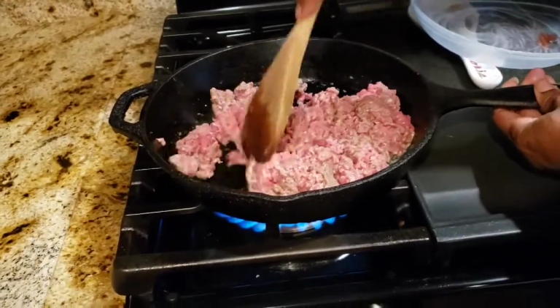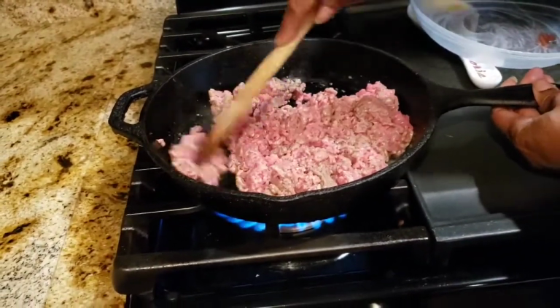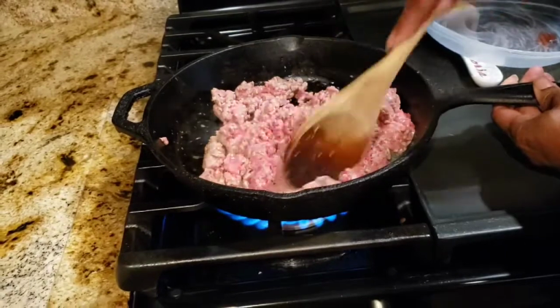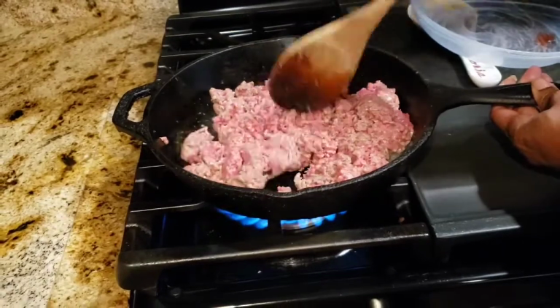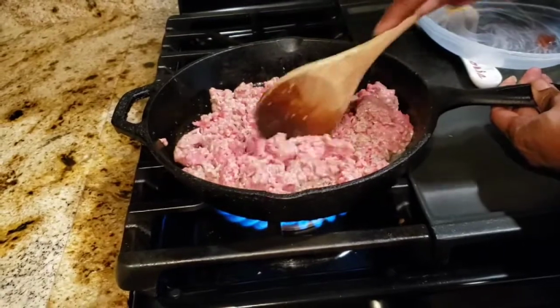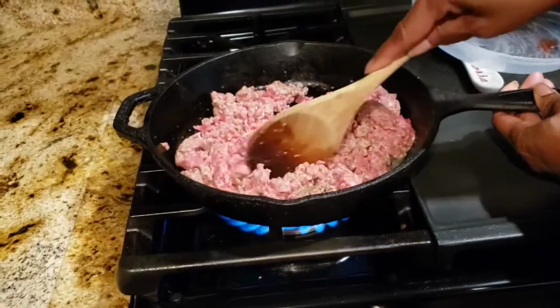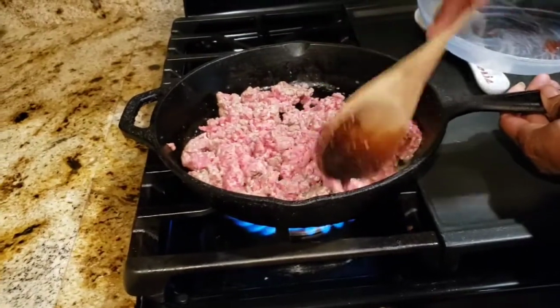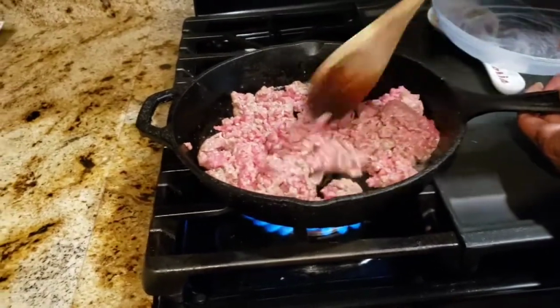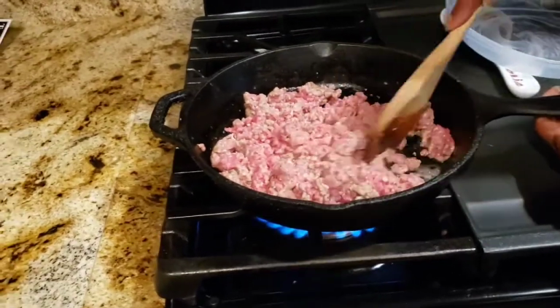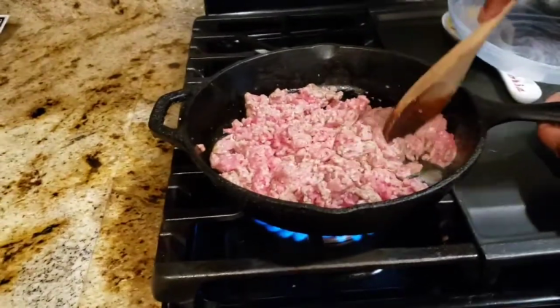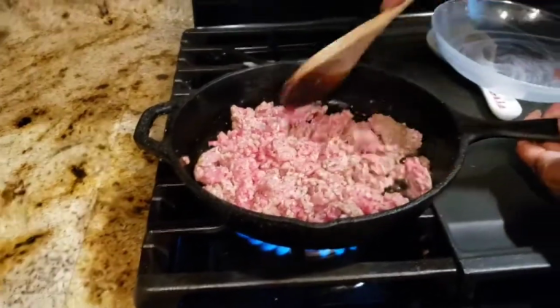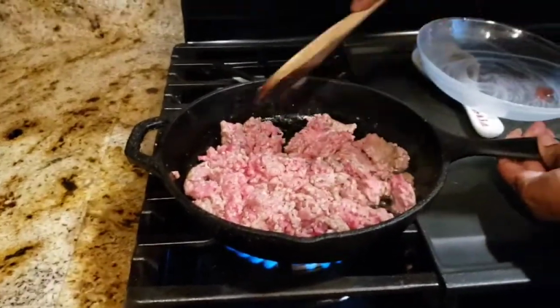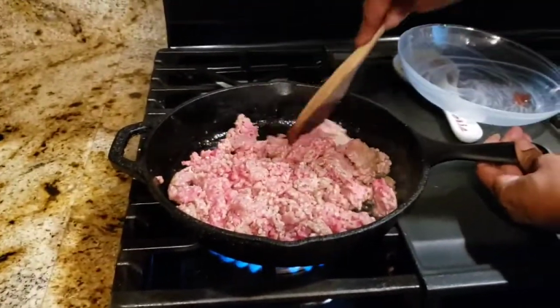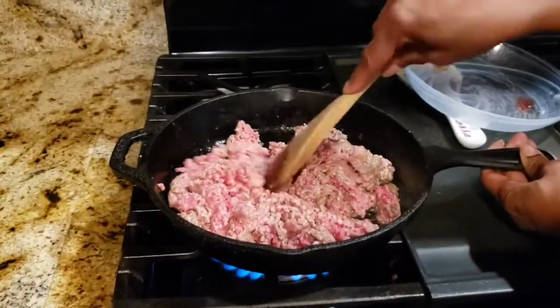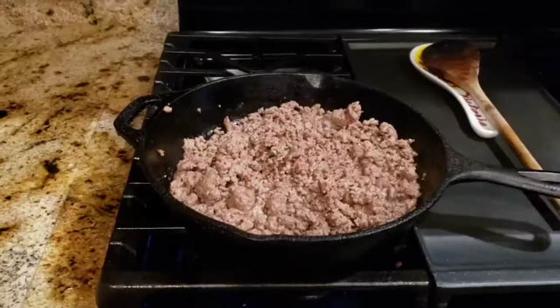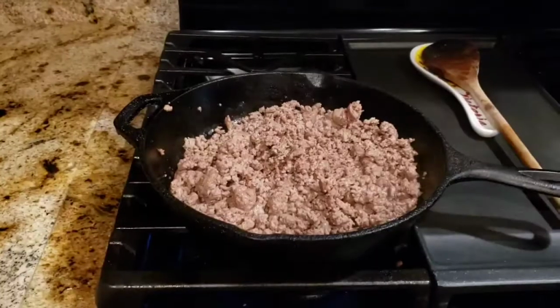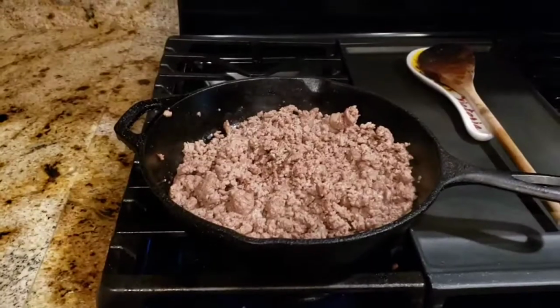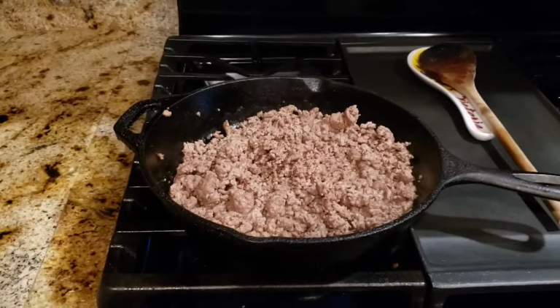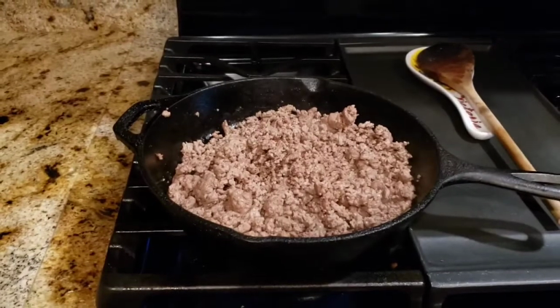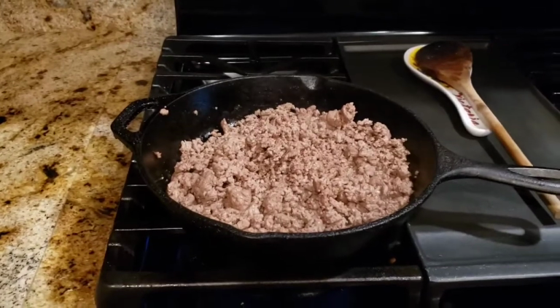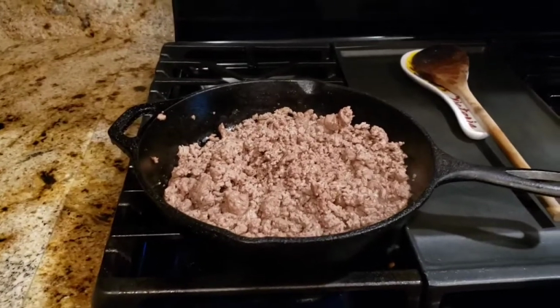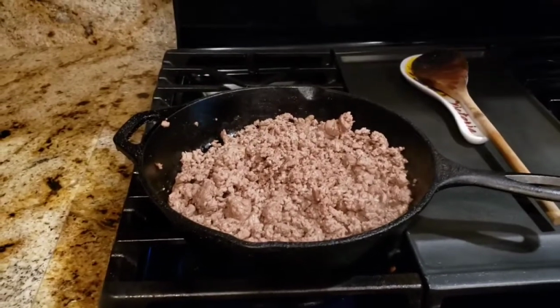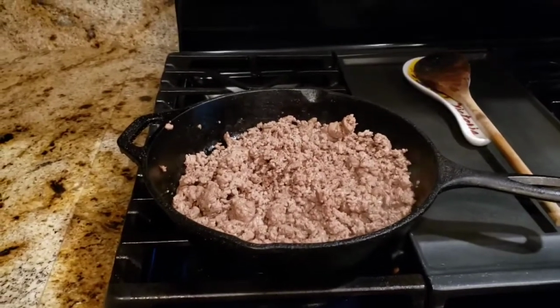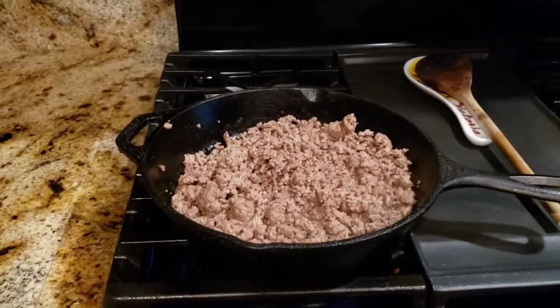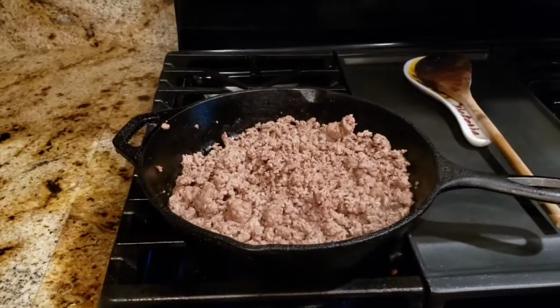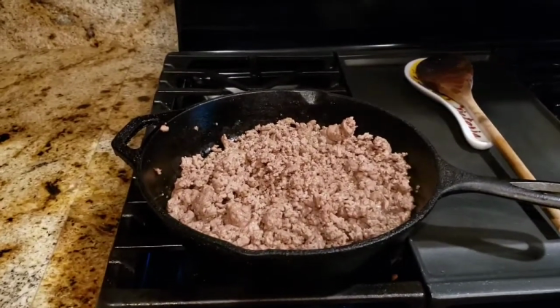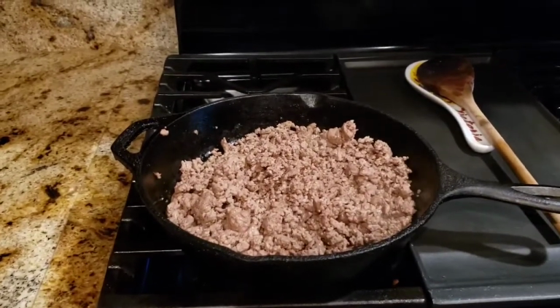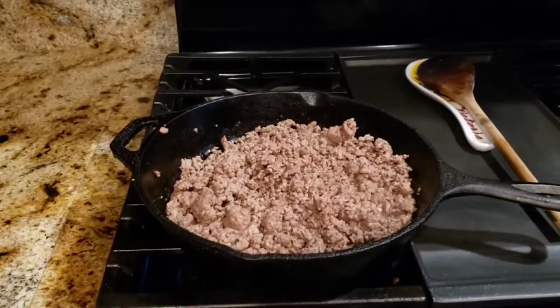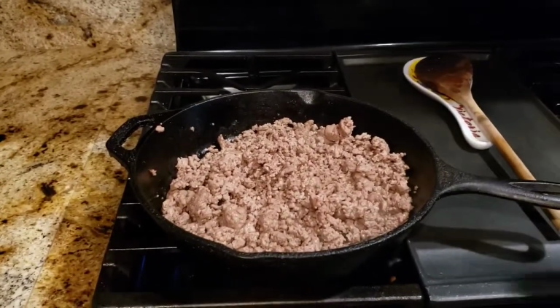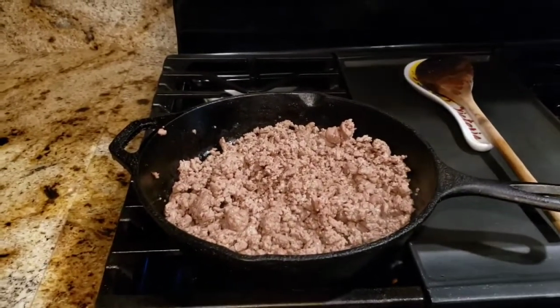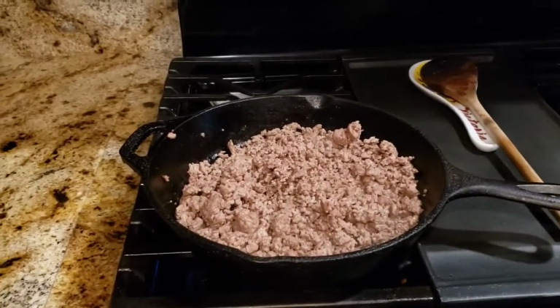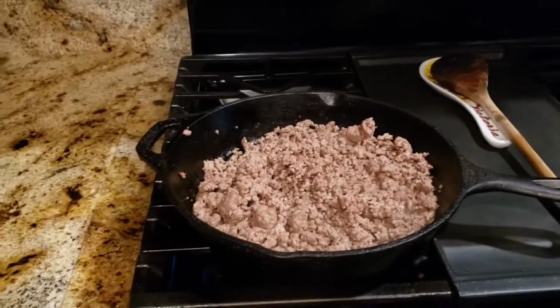All right, when the meat is done, I'll bring you back. All right everyone, I'm back. So I'm going to add in my three cloves of minced garlic.